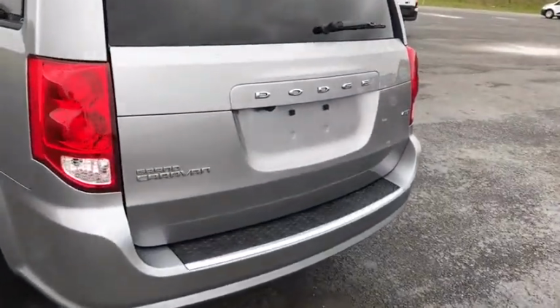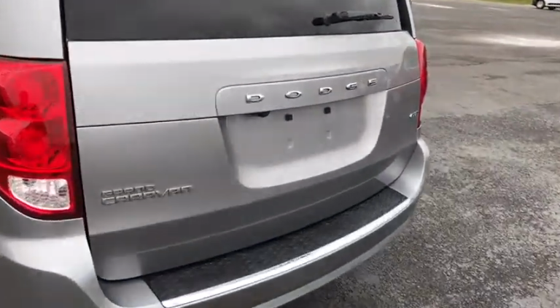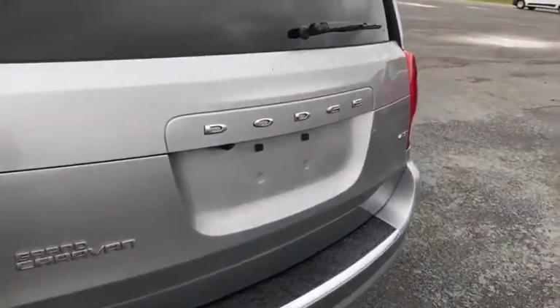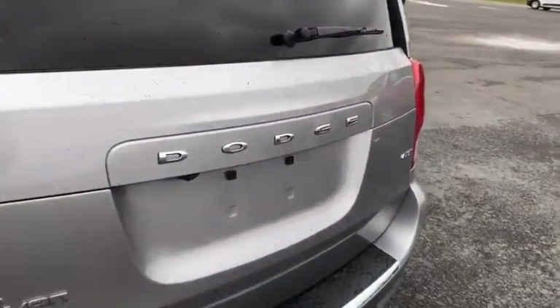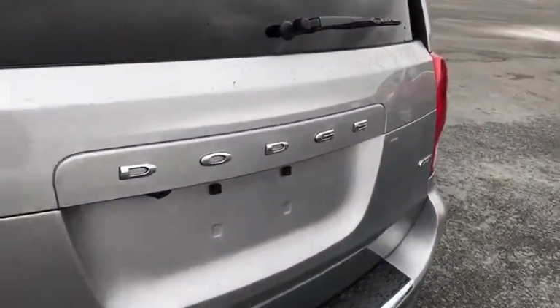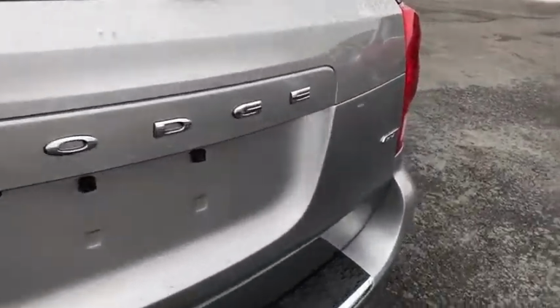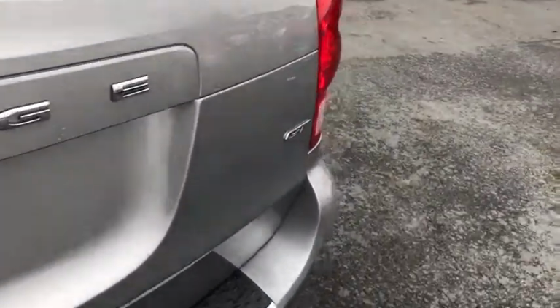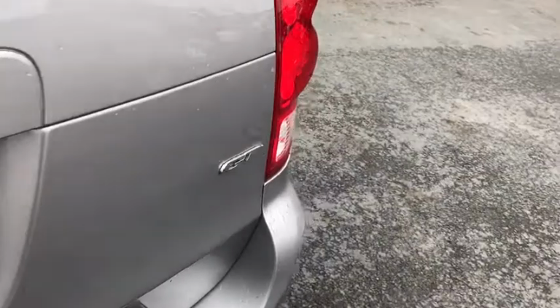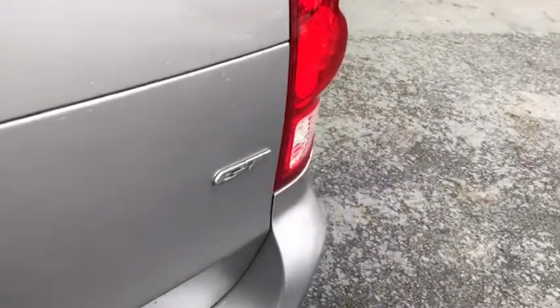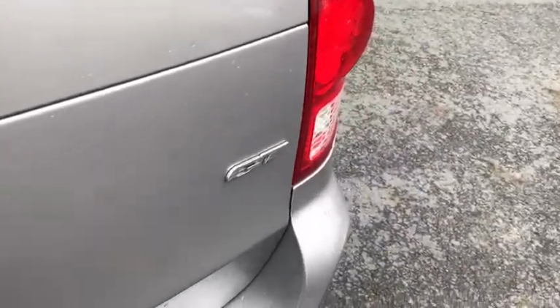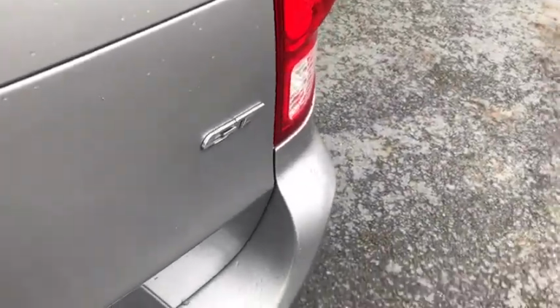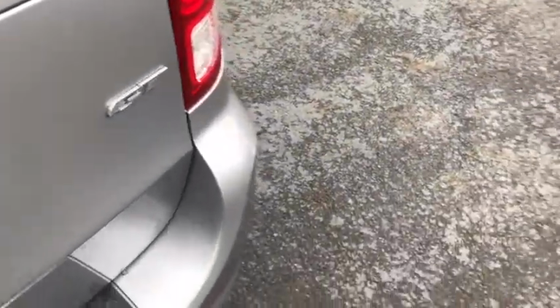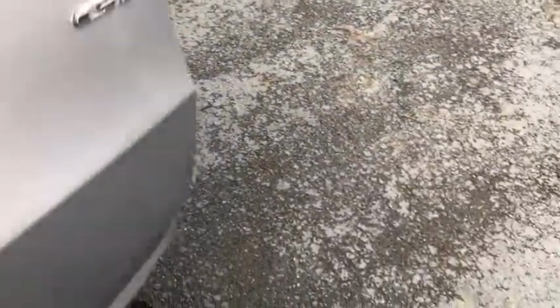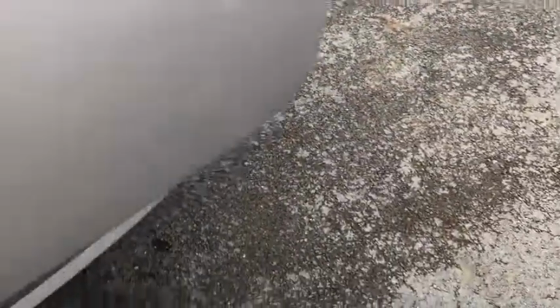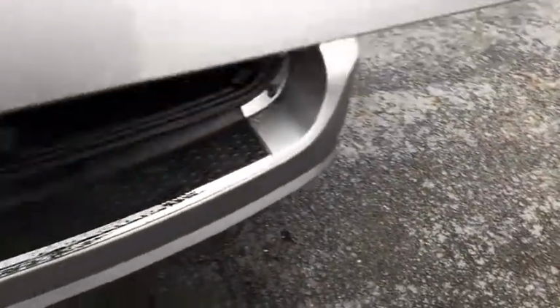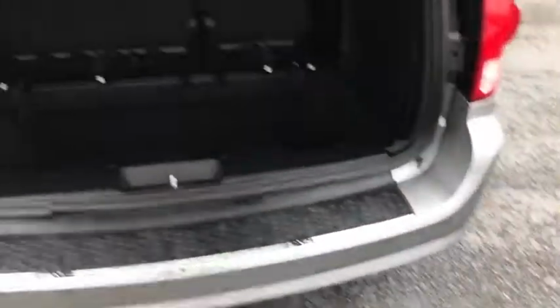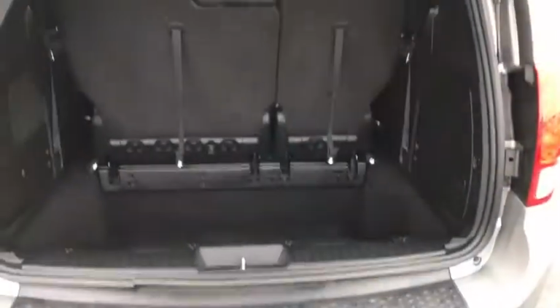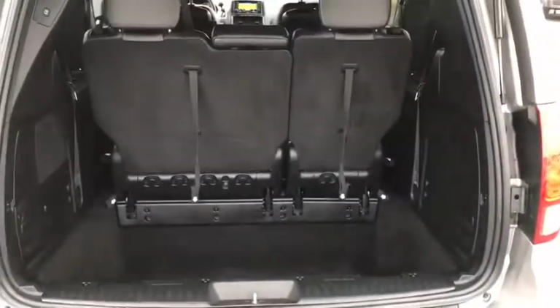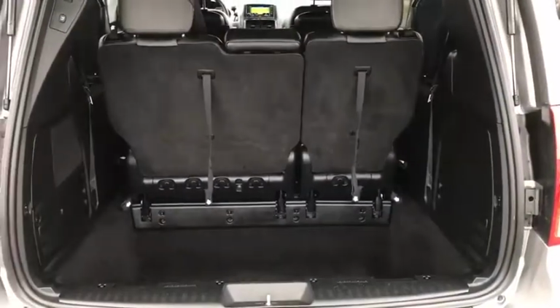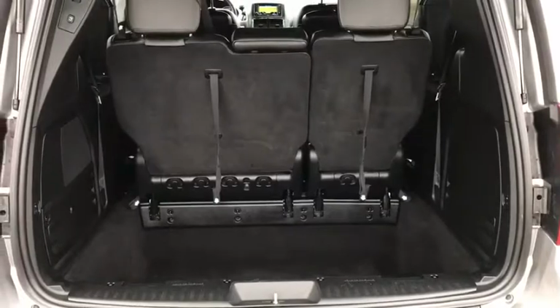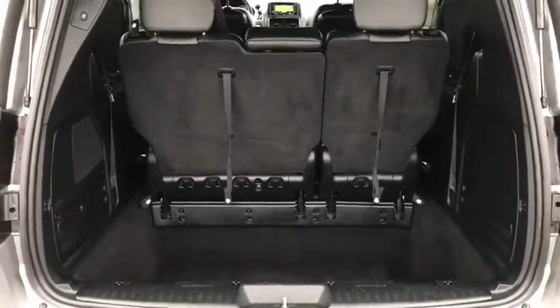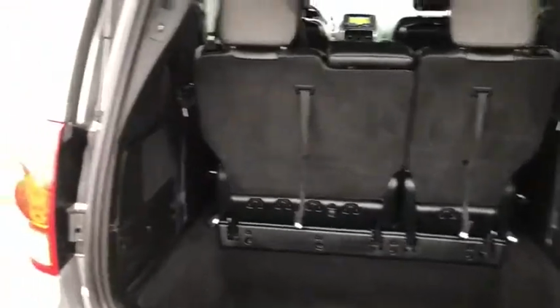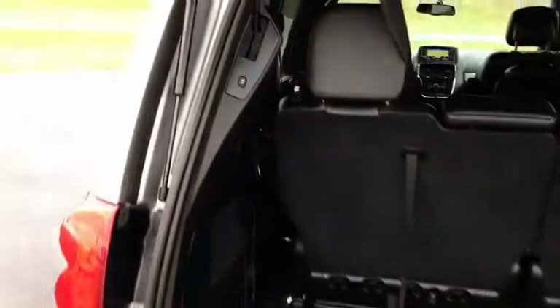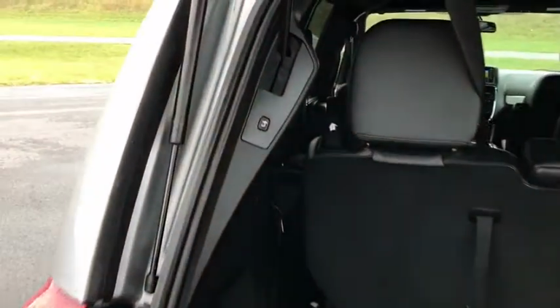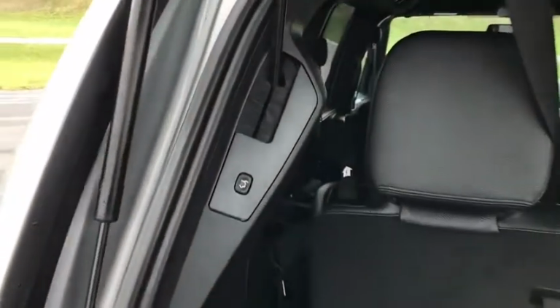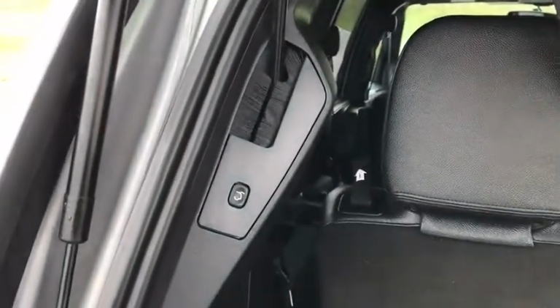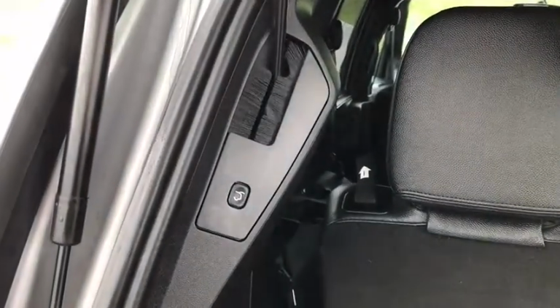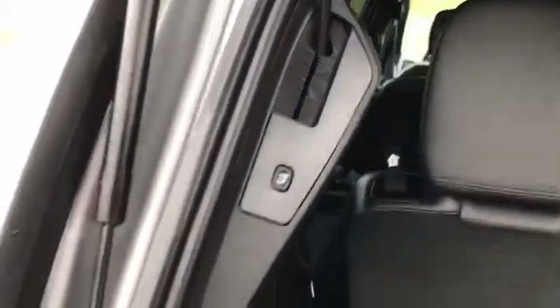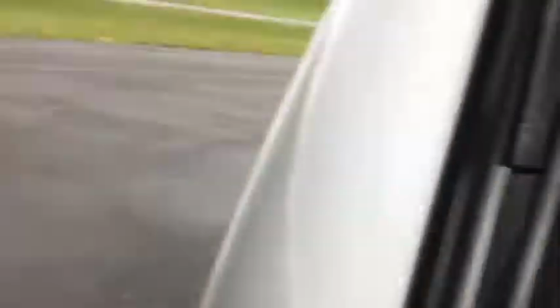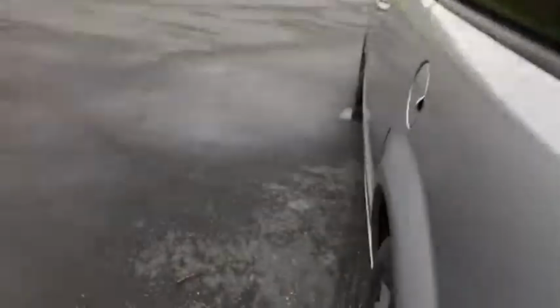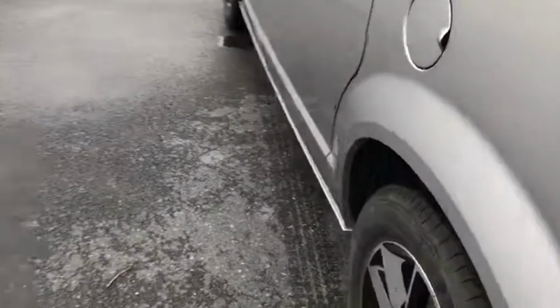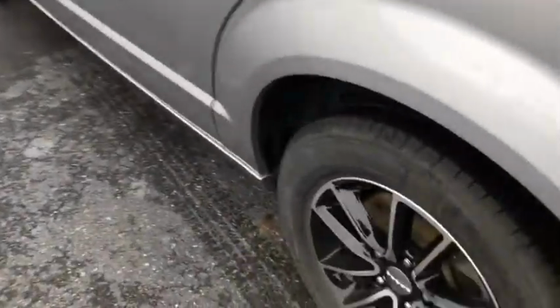Here are some of this vehicle's great options: traction control, navigation system, power liftgate, power passenger seat, backup camera, dual airbags, remote vehicle start, power steering, four-wheel disc brakes.